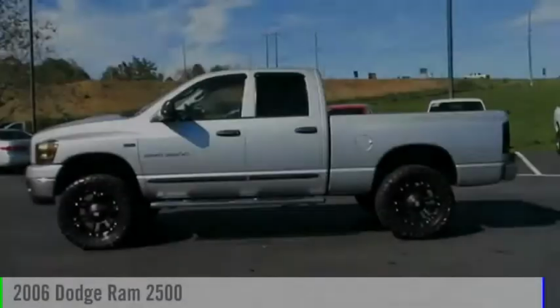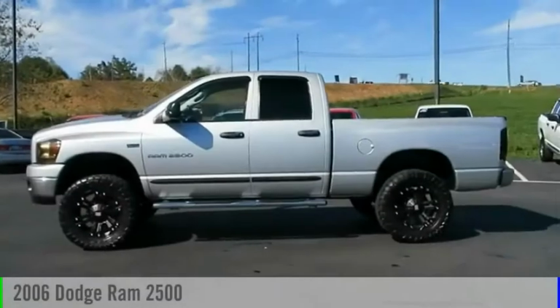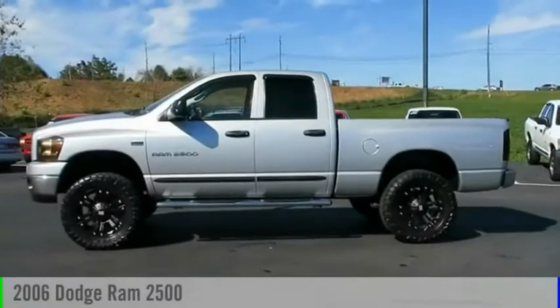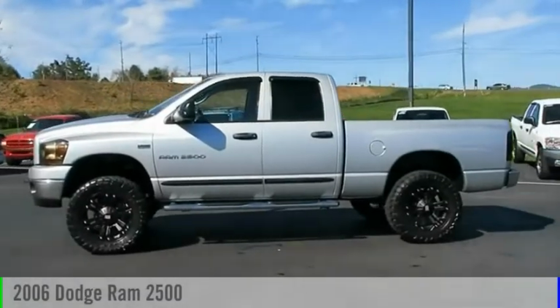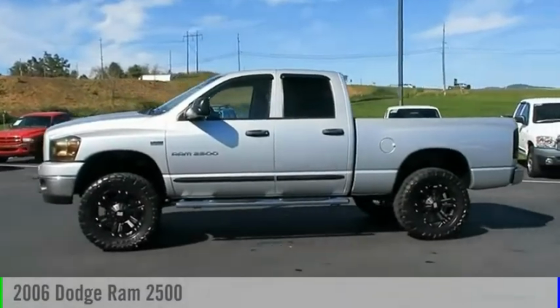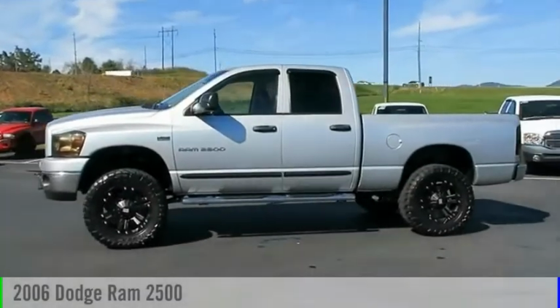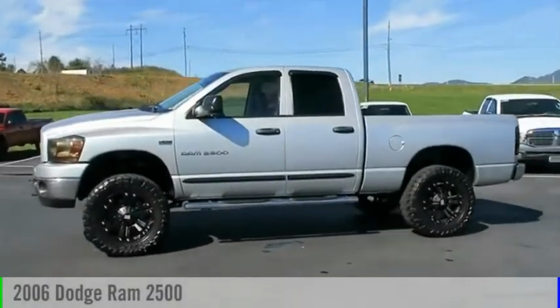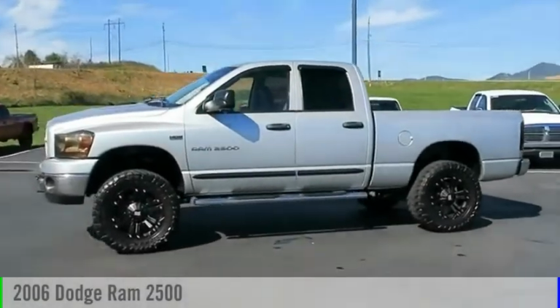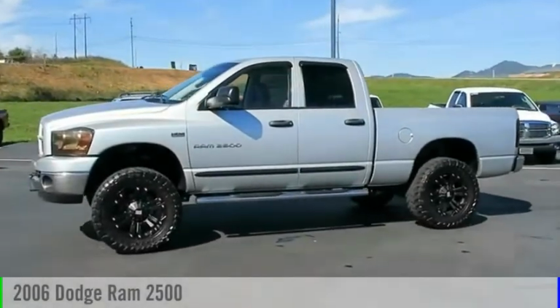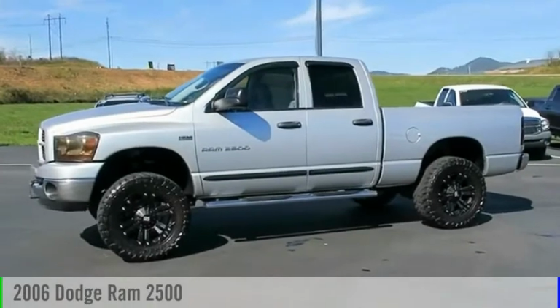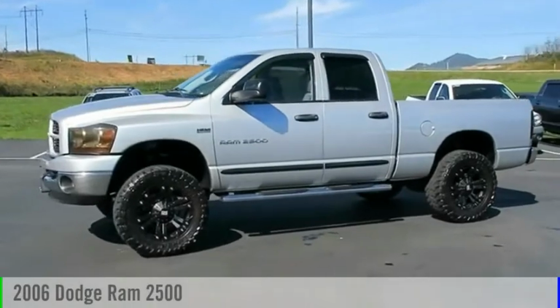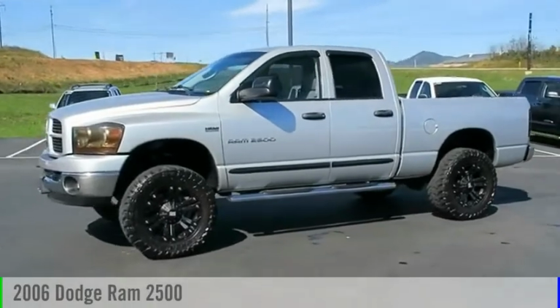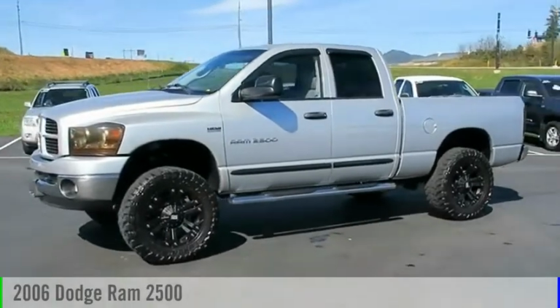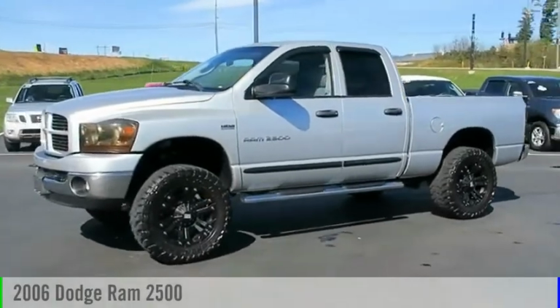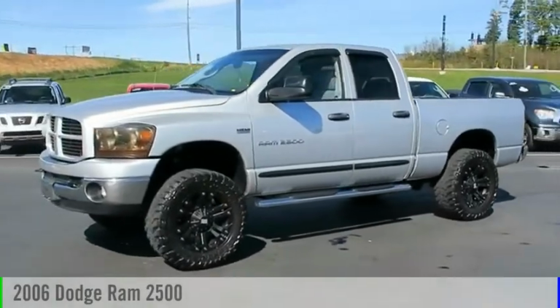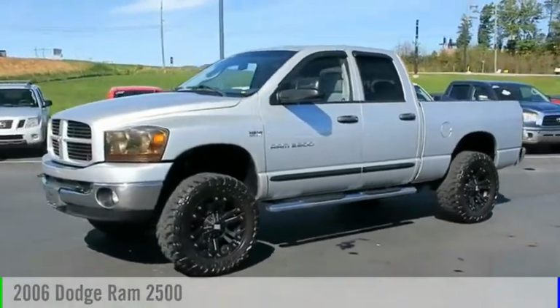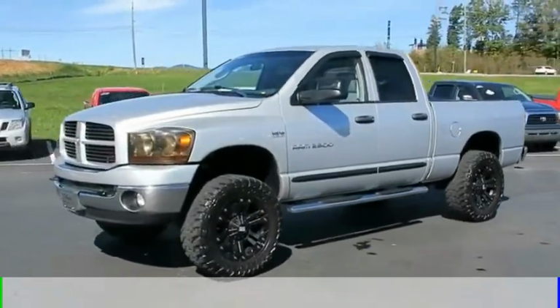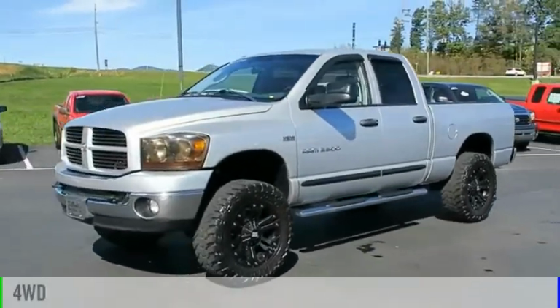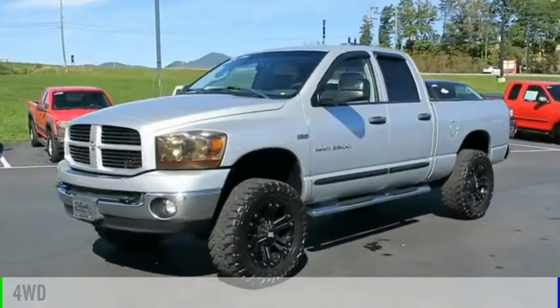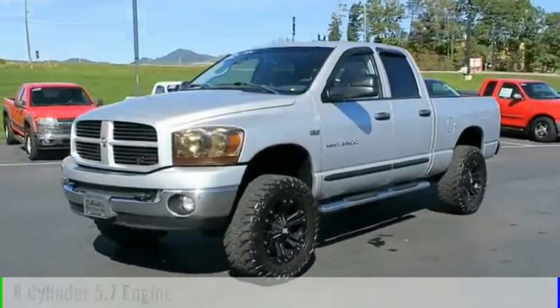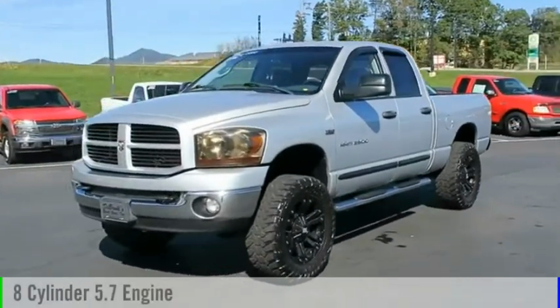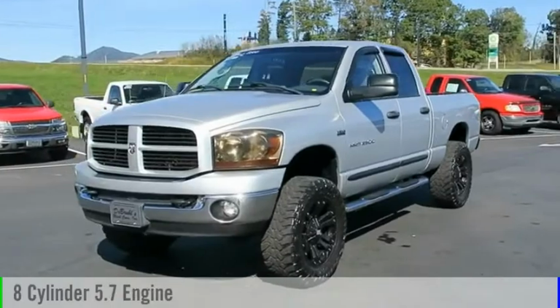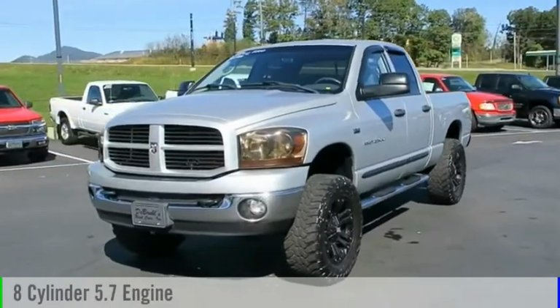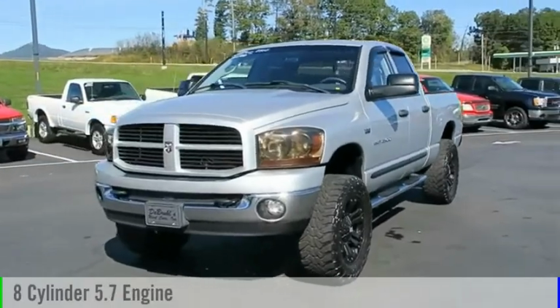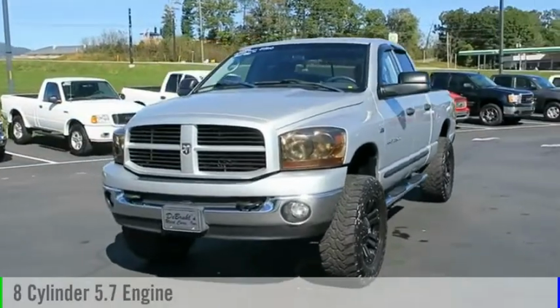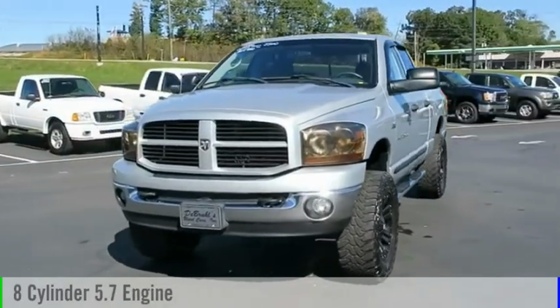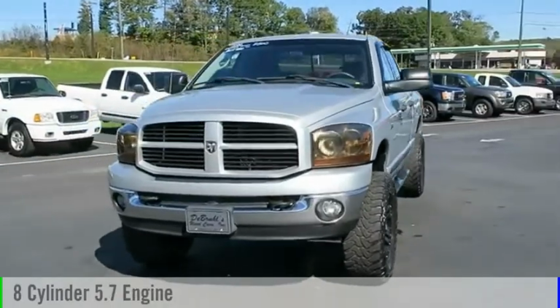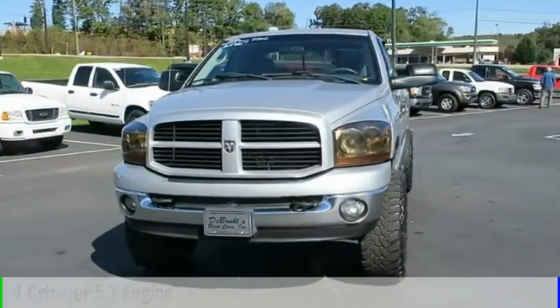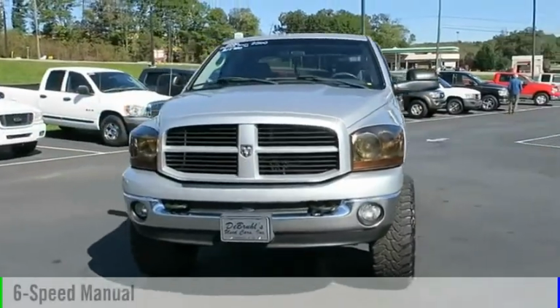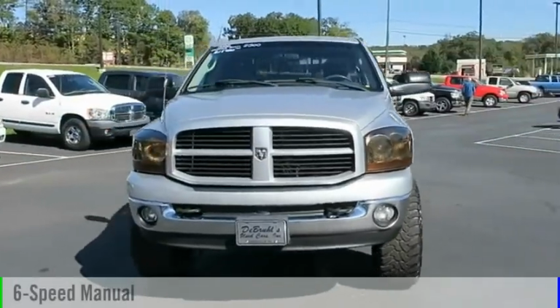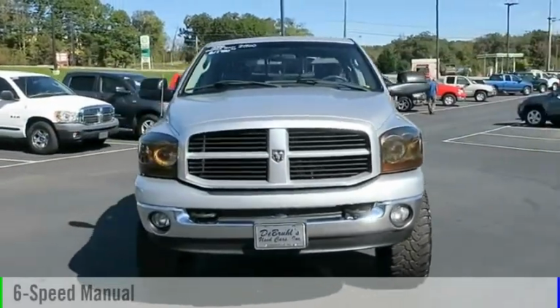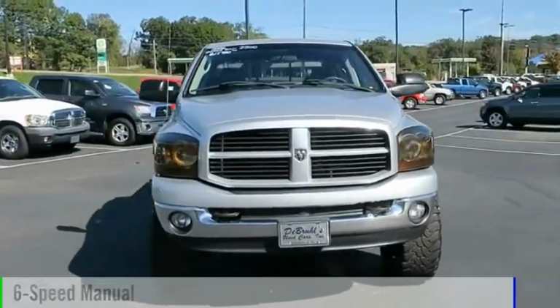Looking for the right vehicle? Check out the 2006 Ram Pickup 2500. This vehicle is powered by a four-wheel drive, eight-cylinder, 5.7-liter engine and comes with a six-speed manual transmission.